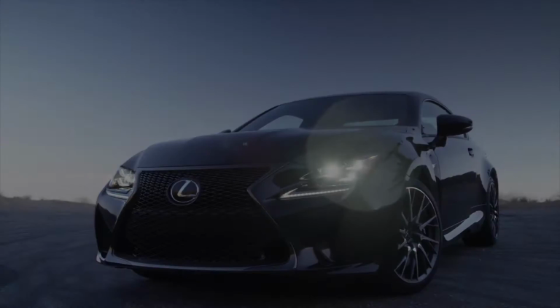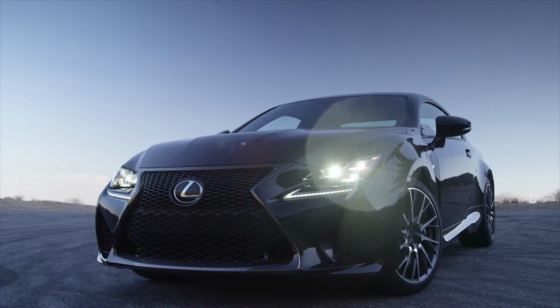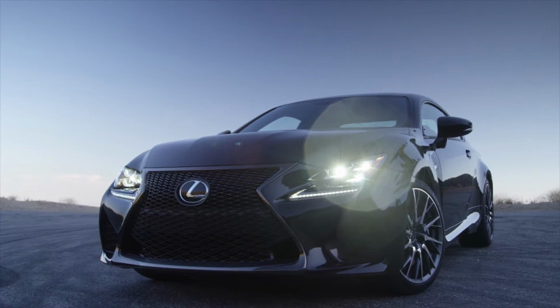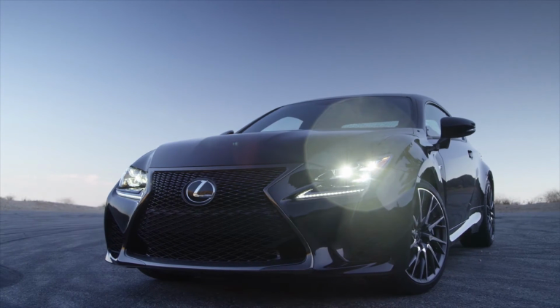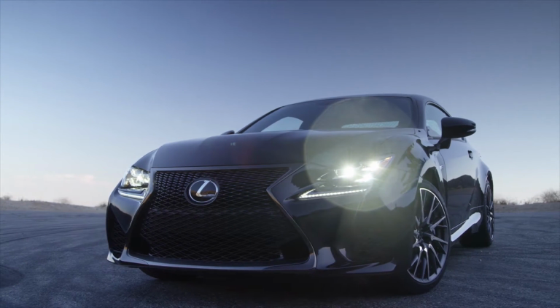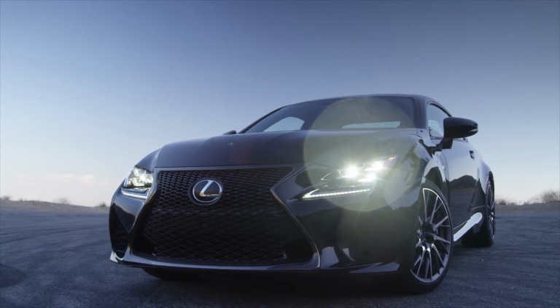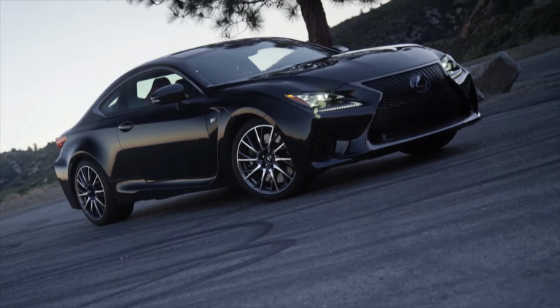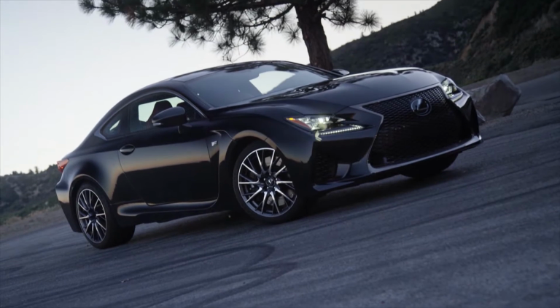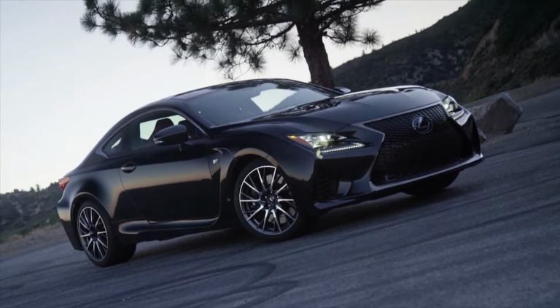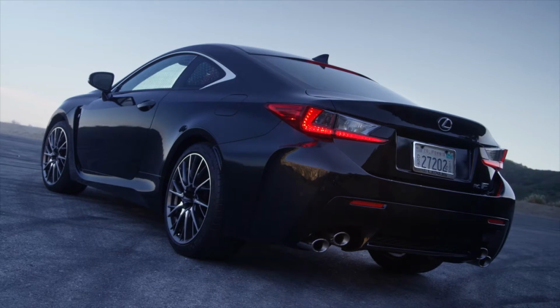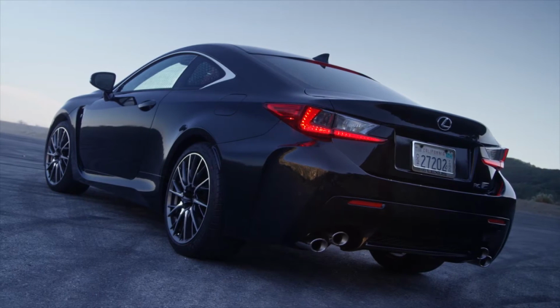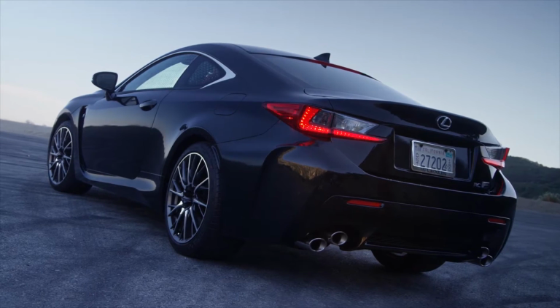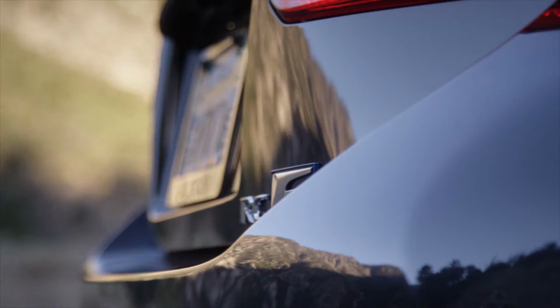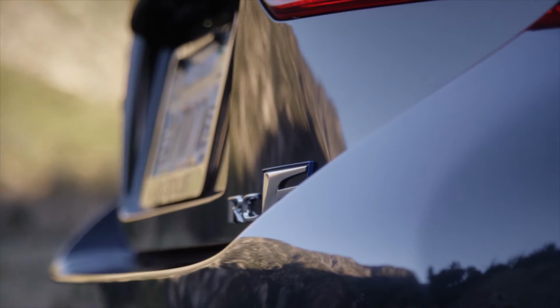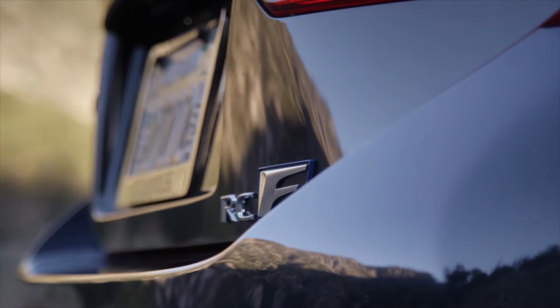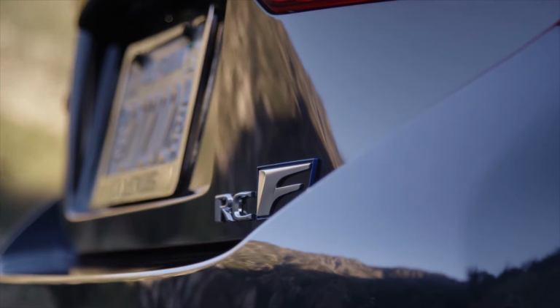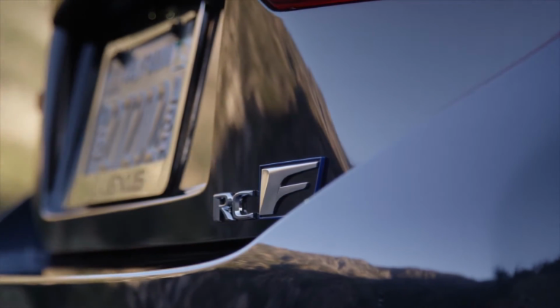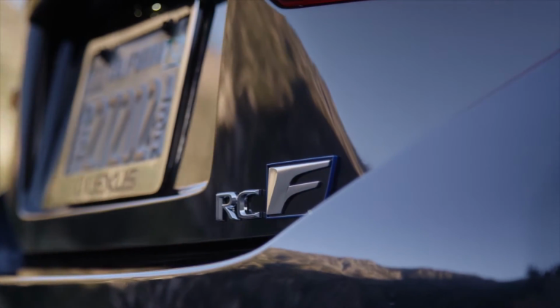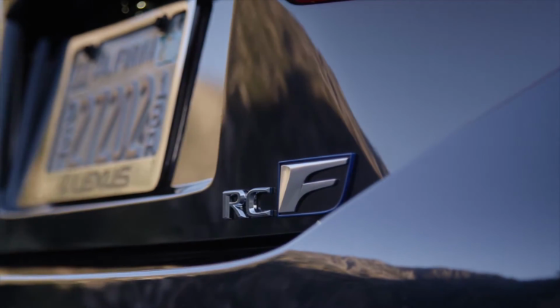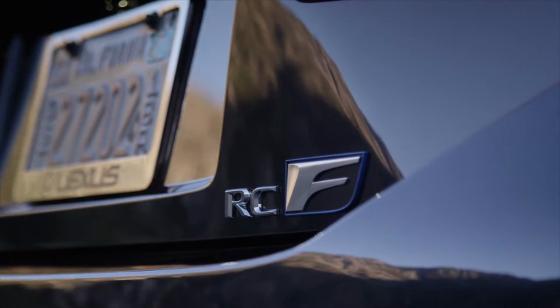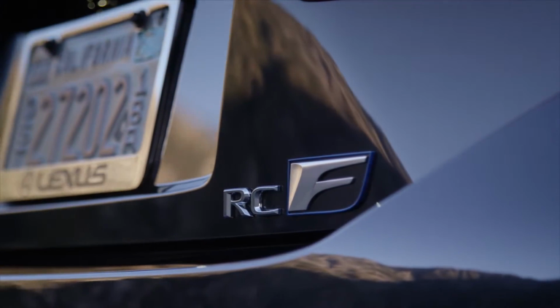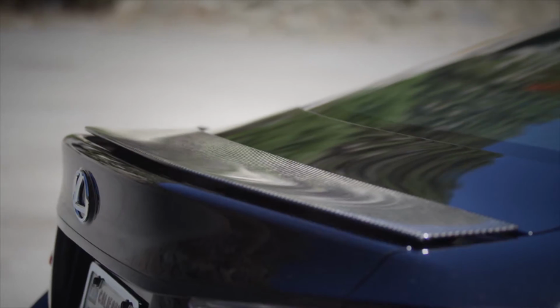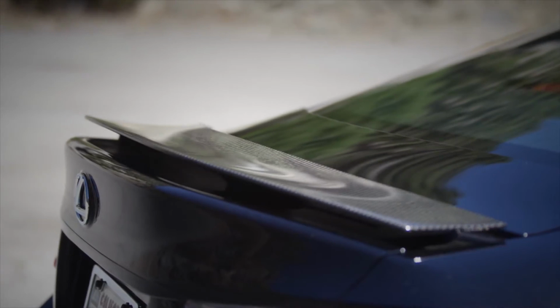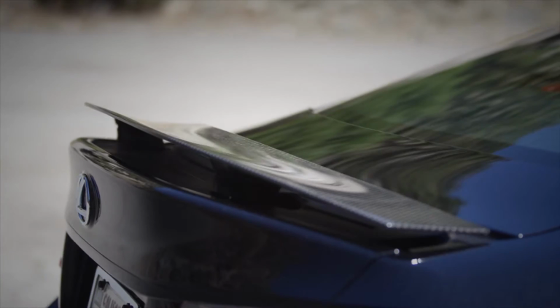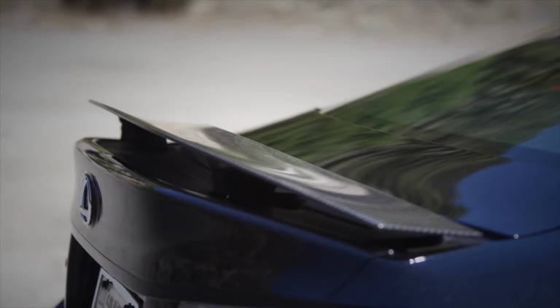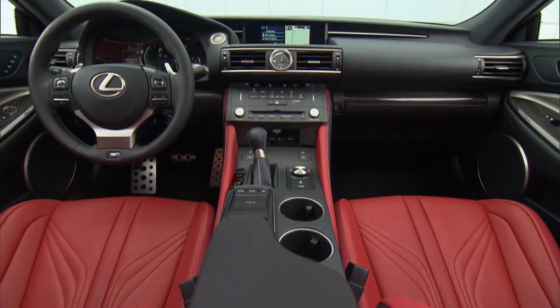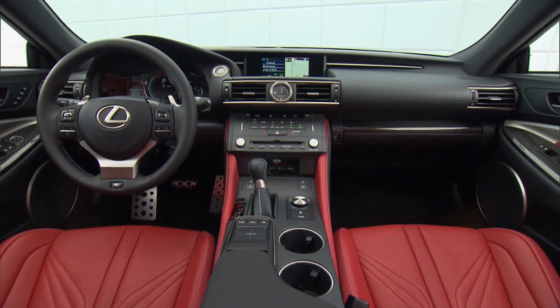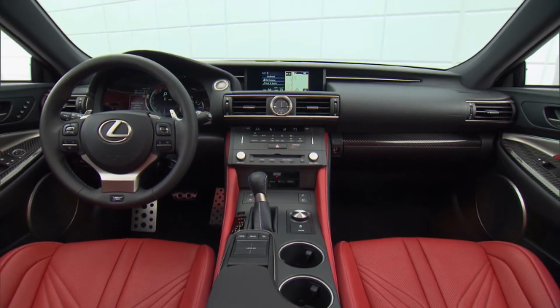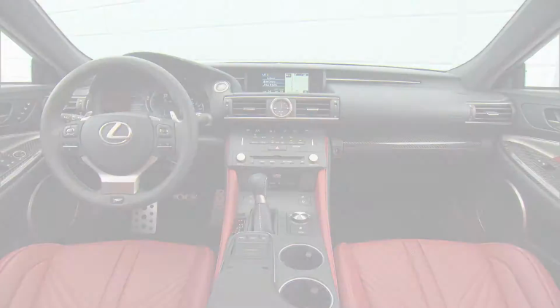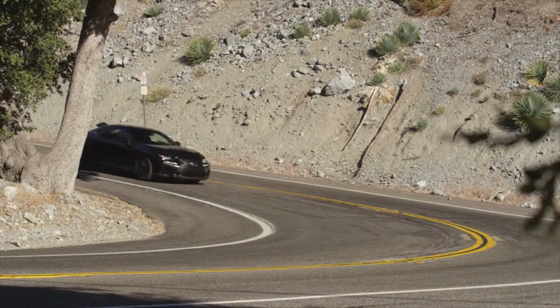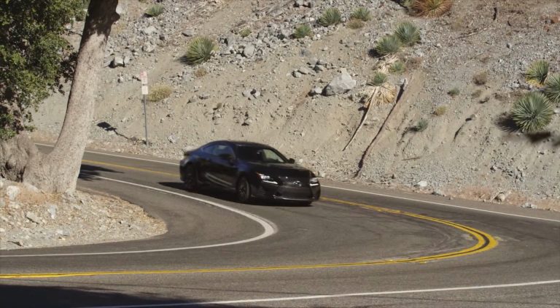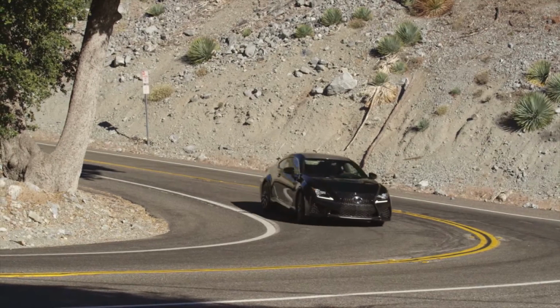In the Lexus lineup, there are 2 models that raise the ante in terms of track-tuned performance and in each case, they boldly end with the letter F. As opposed to the more plebeian F Sport, Lexus F models are the real deal.